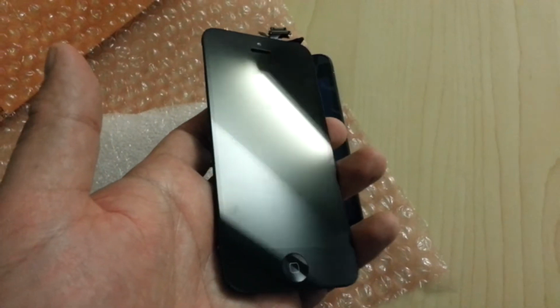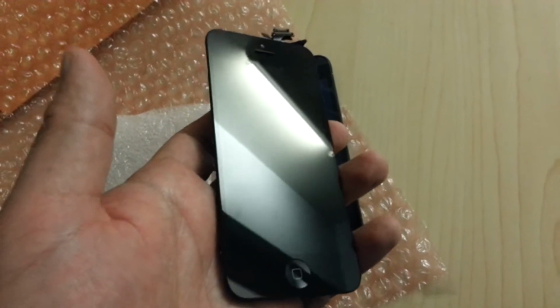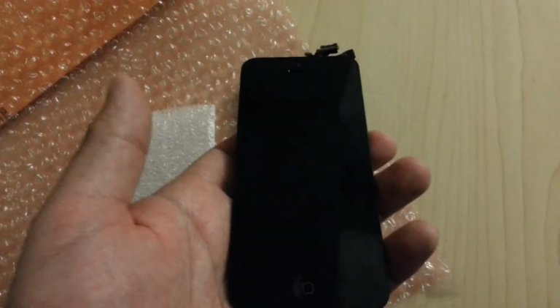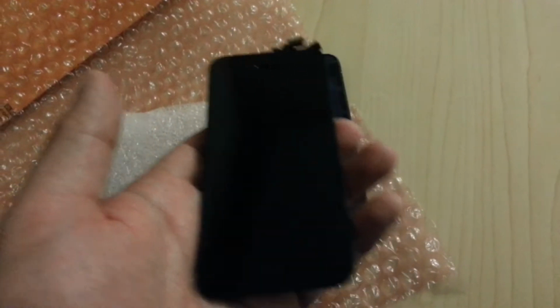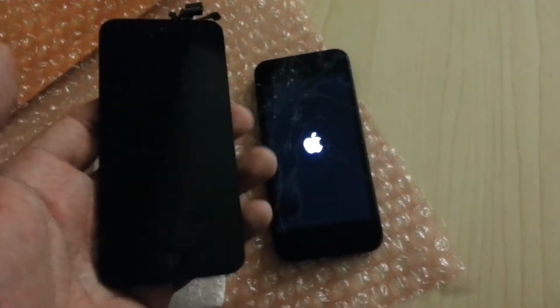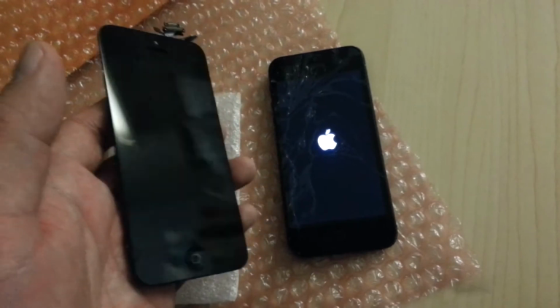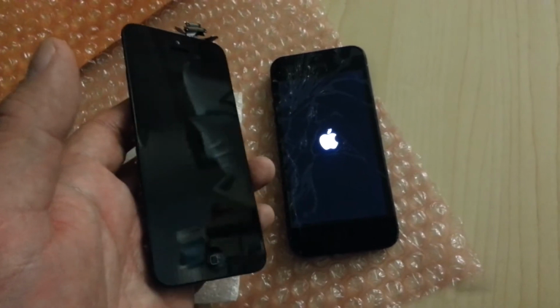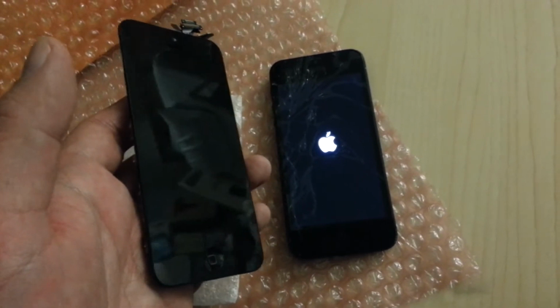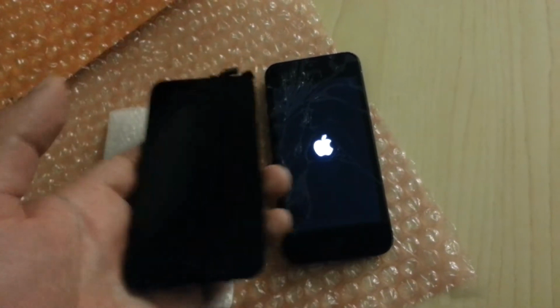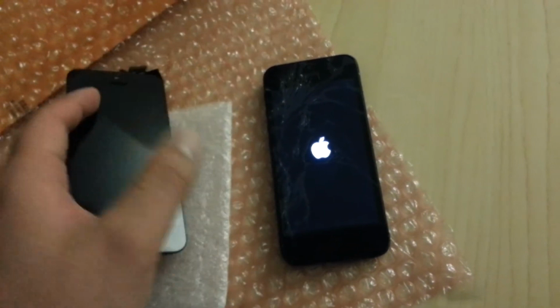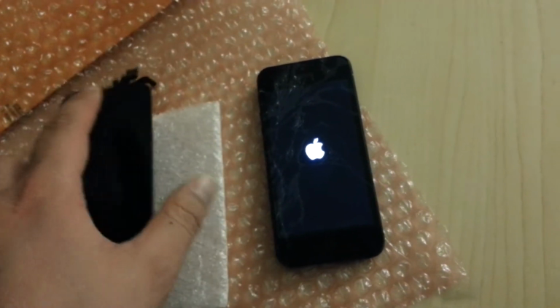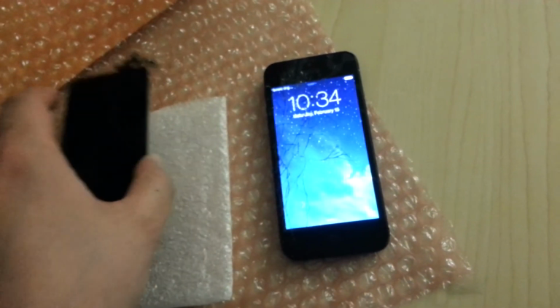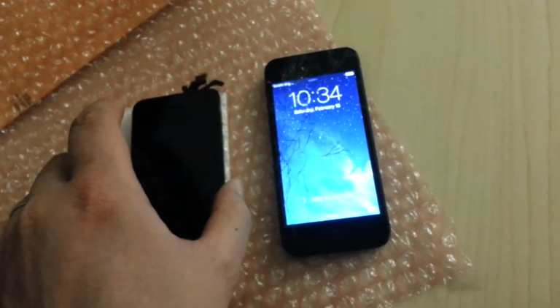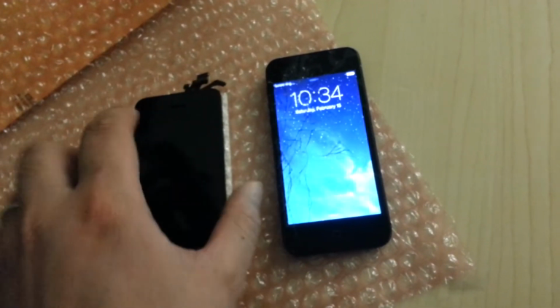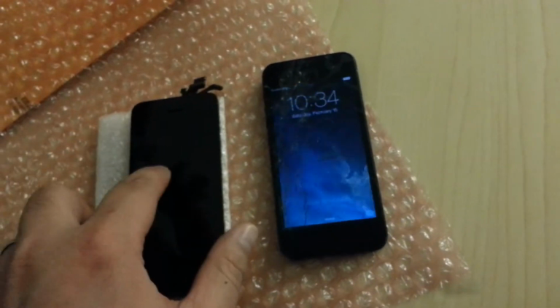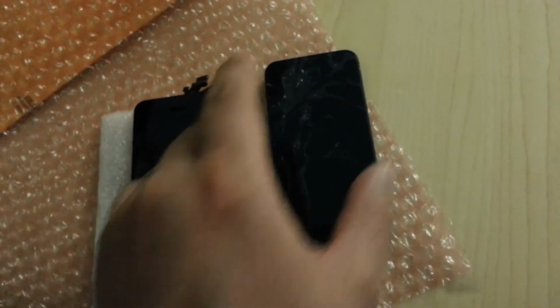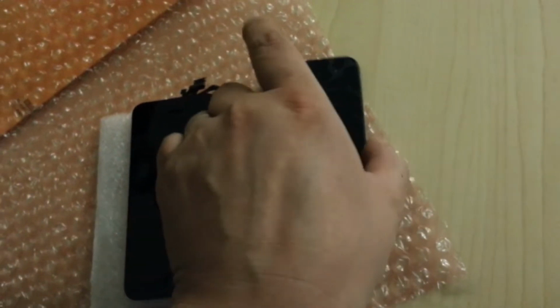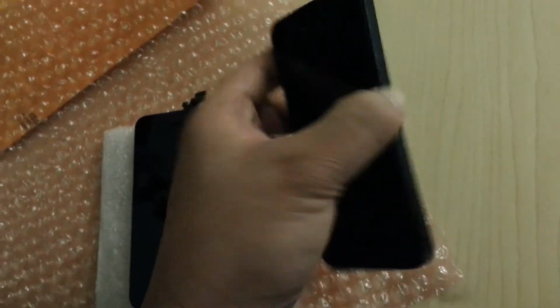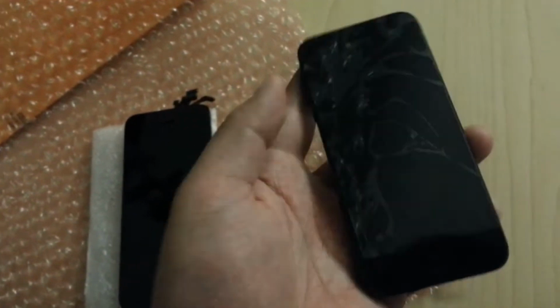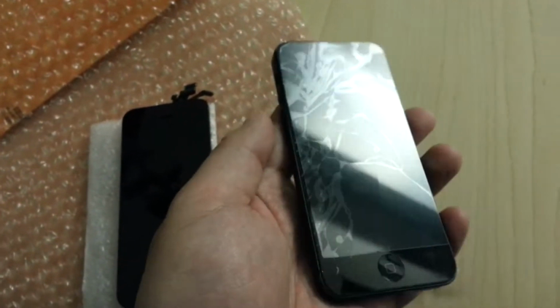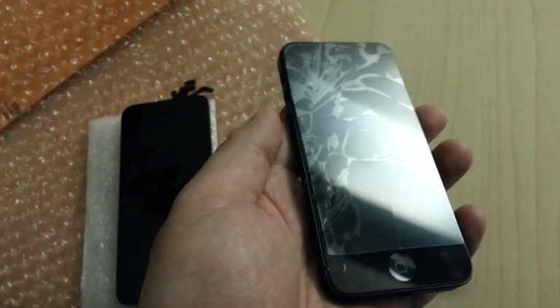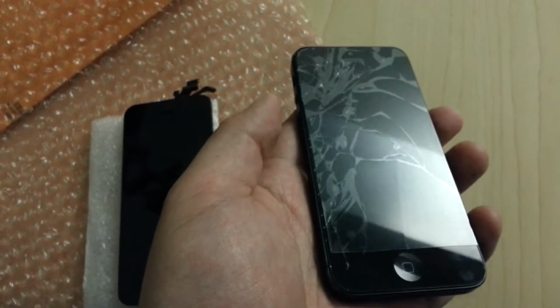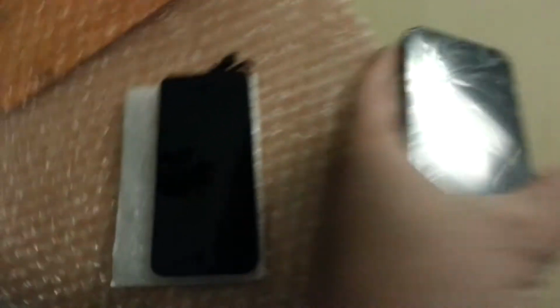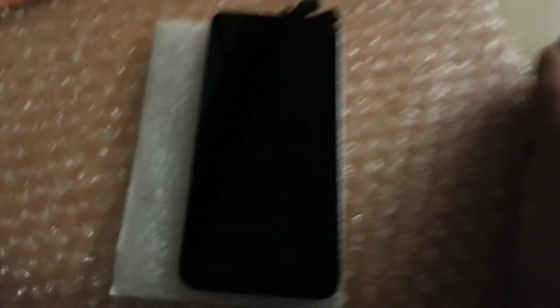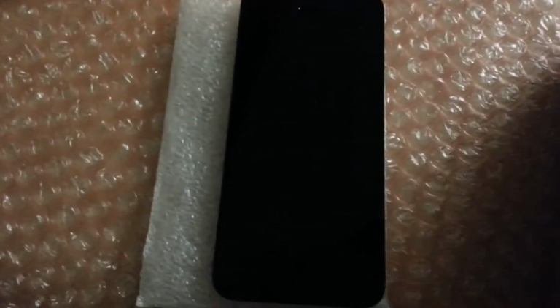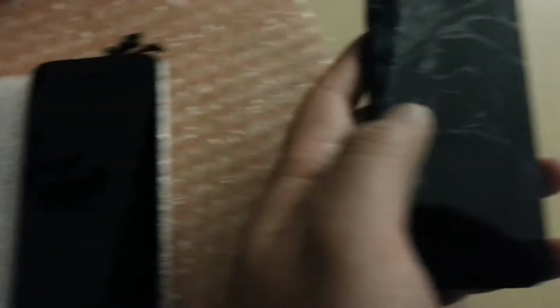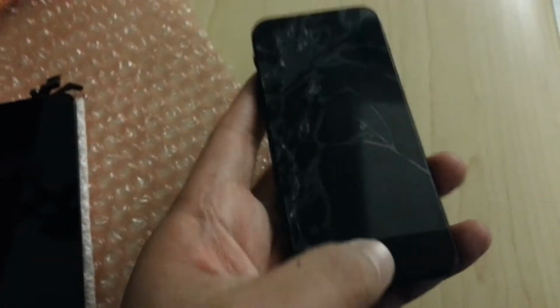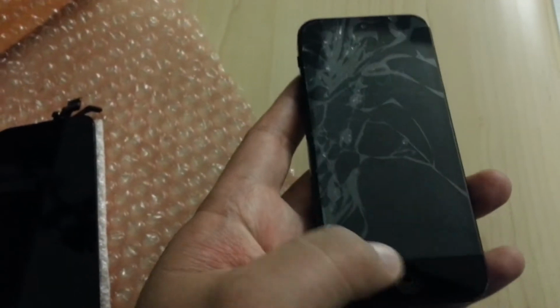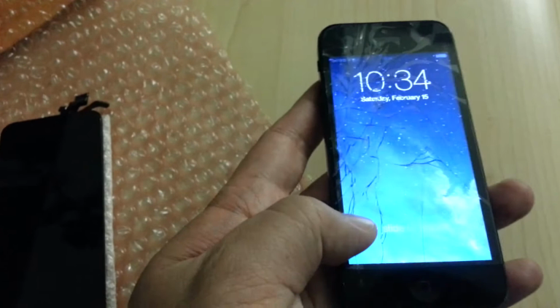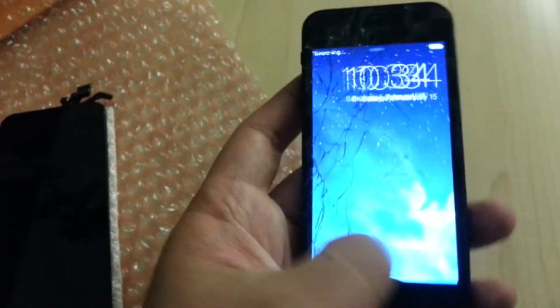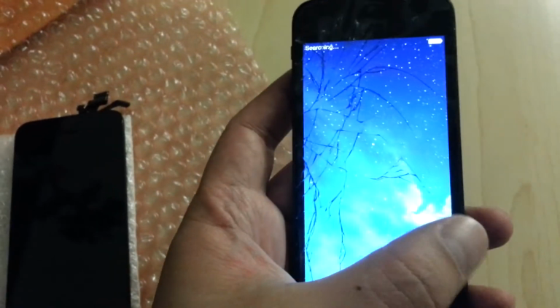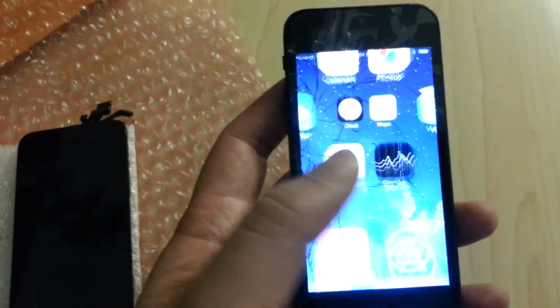I won't be showing the installation because I don't have time, but I just want to show you that you can get a screen for around $50 used but in like-new condition. So this is how it was before.